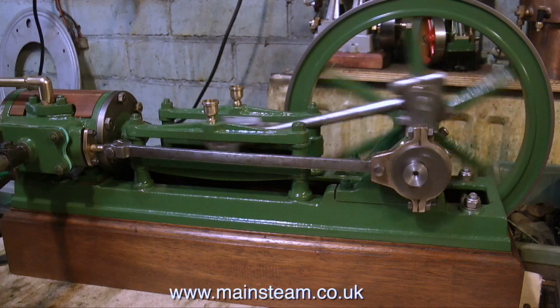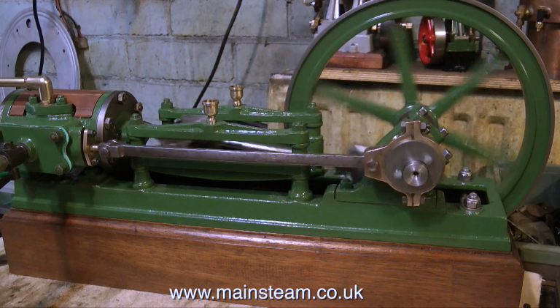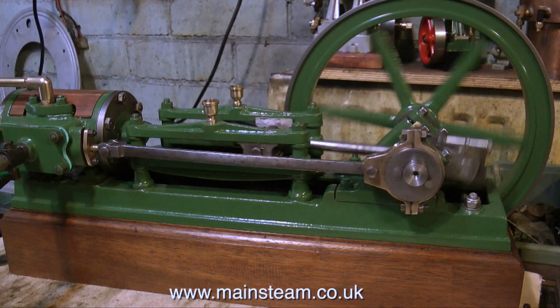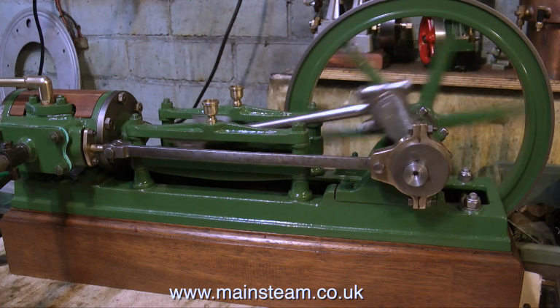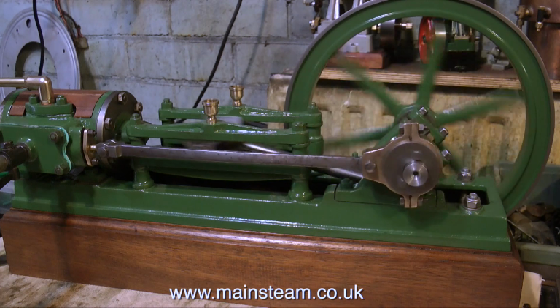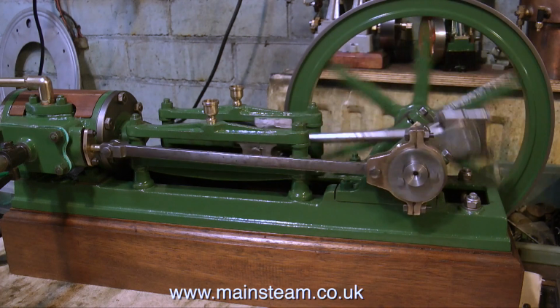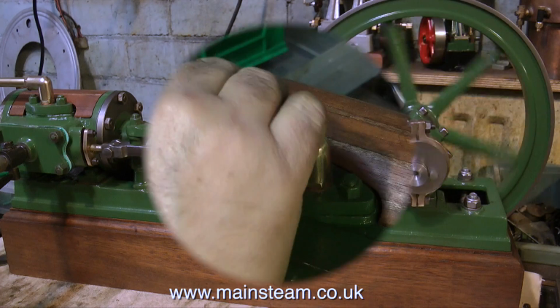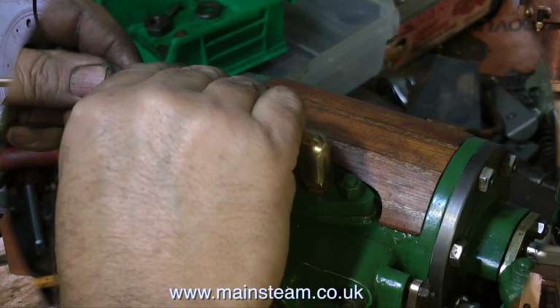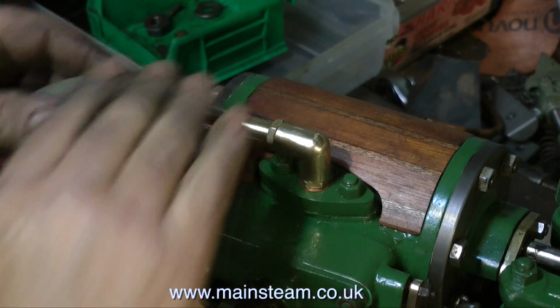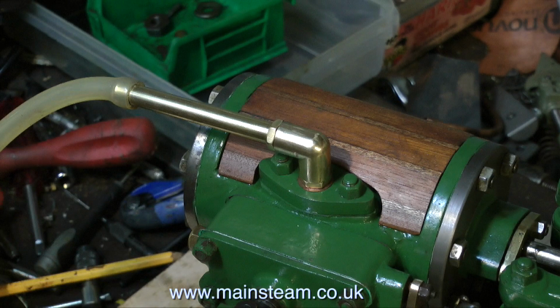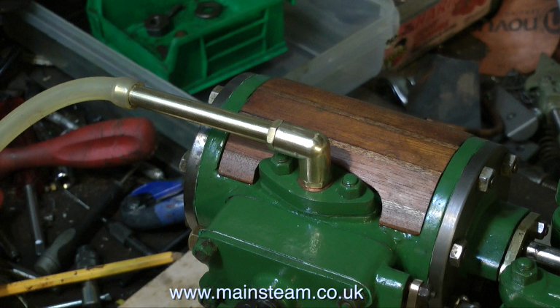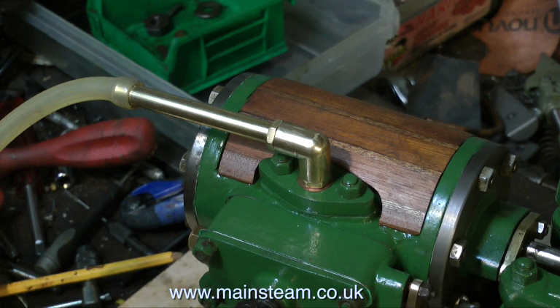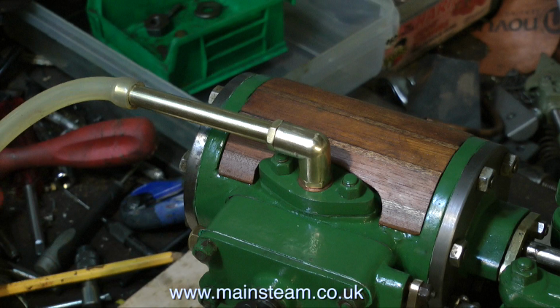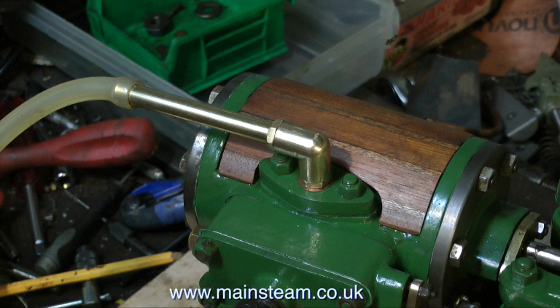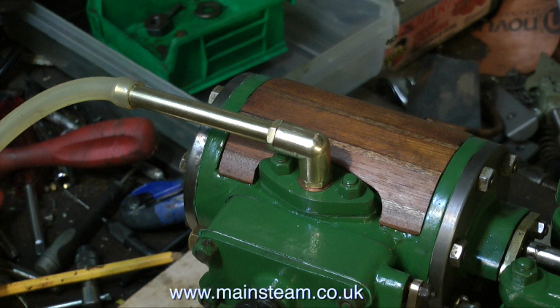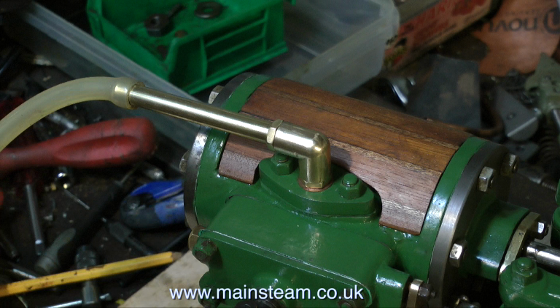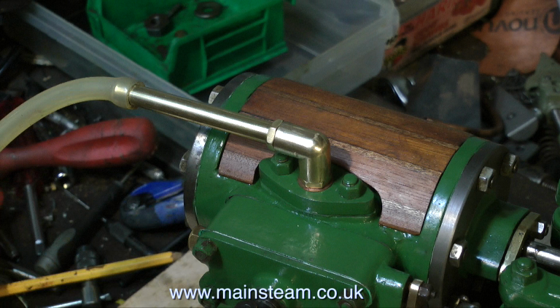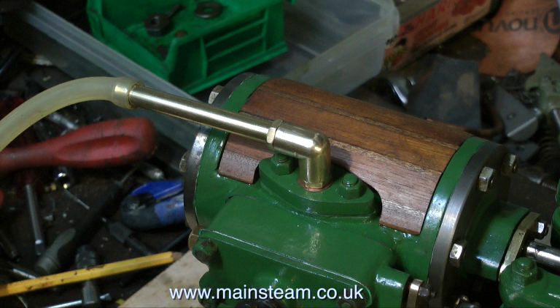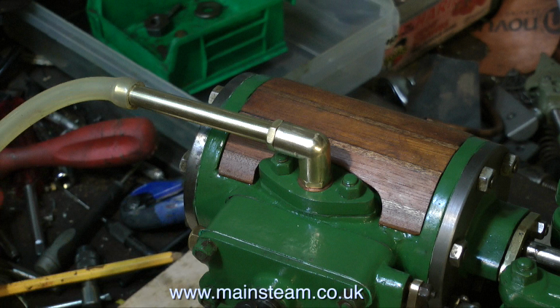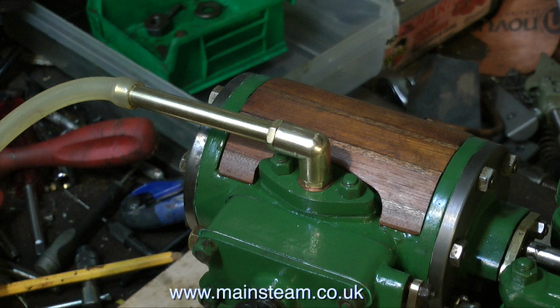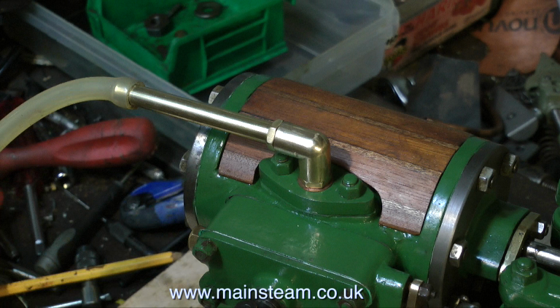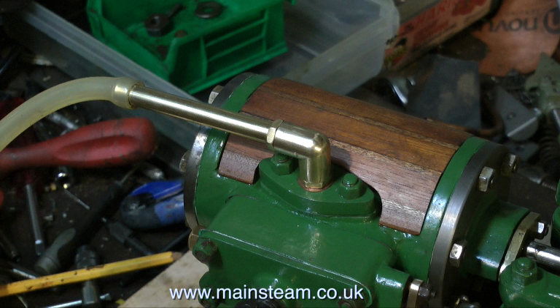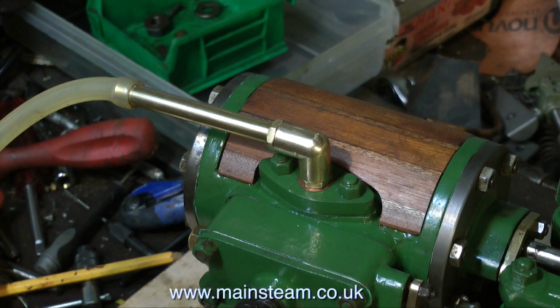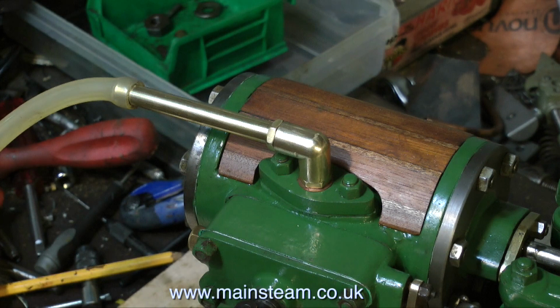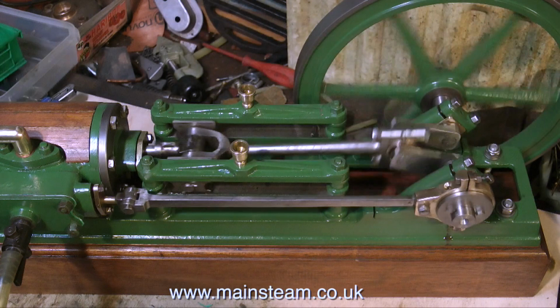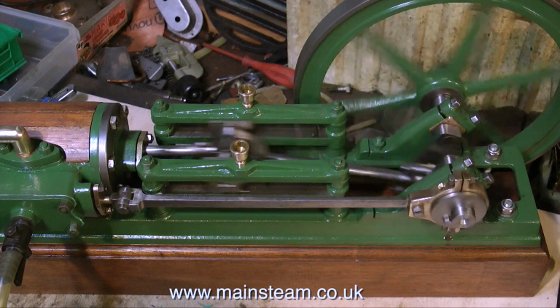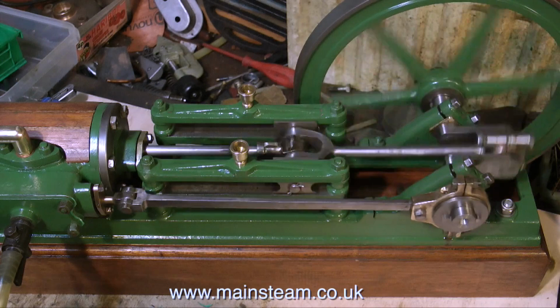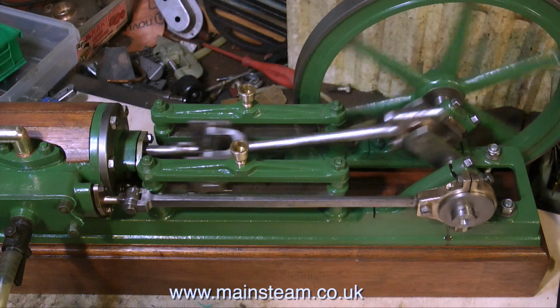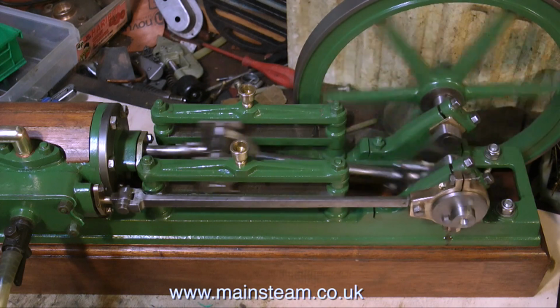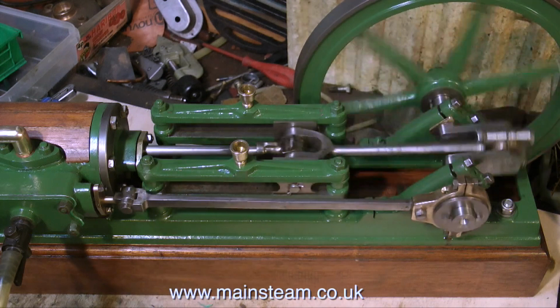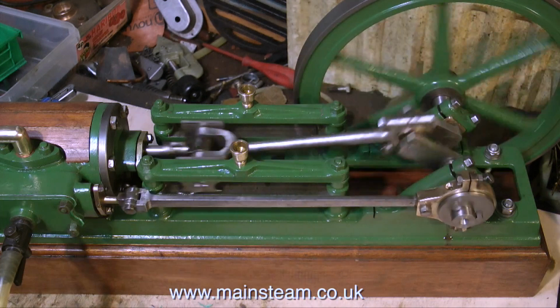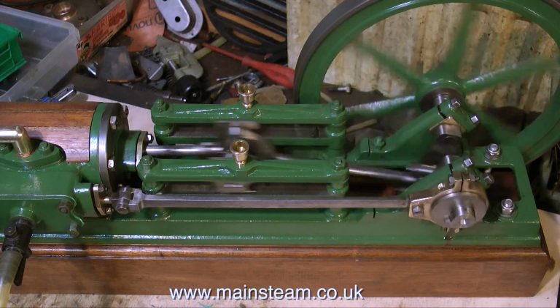I'm not too satisfied with my exhaust amplifier. To make an exhaust amplifier the tube needs to open up internally, but it's actually deafening — it's too loud for the camera. So I've put a pipe on it to shut it up and it sounds a lot better.